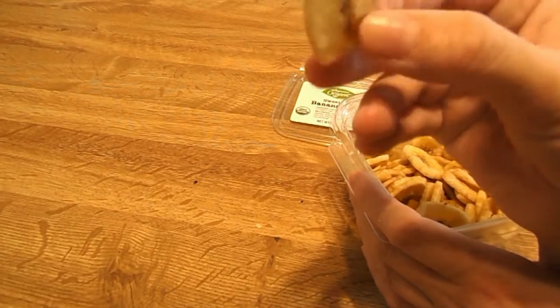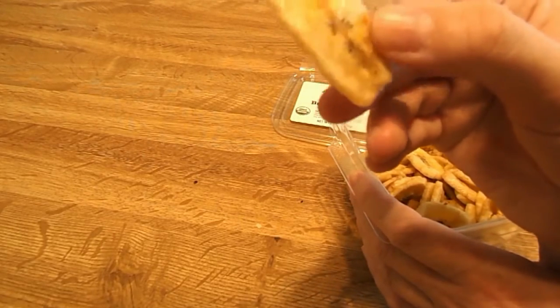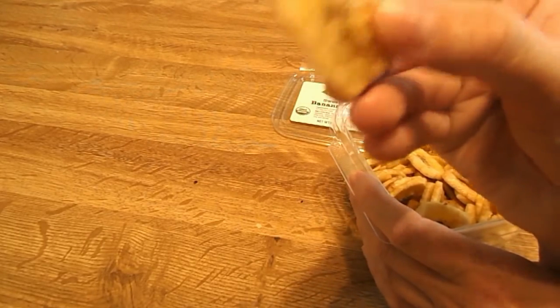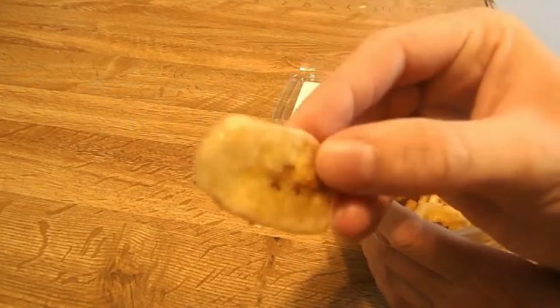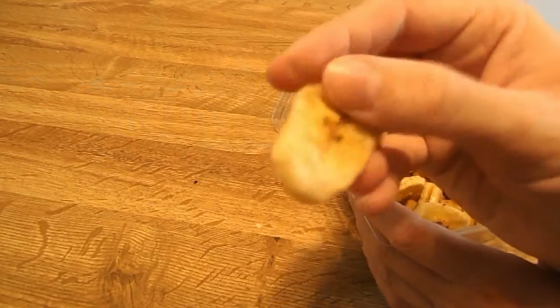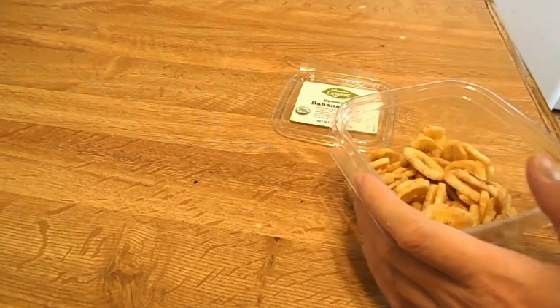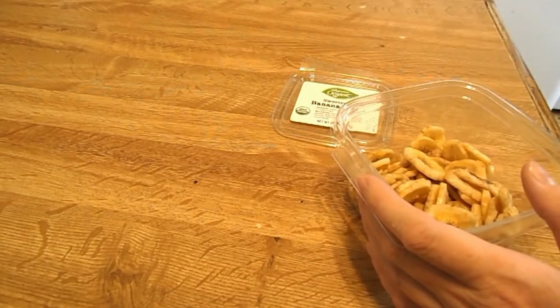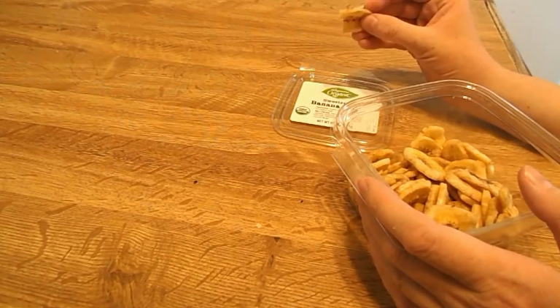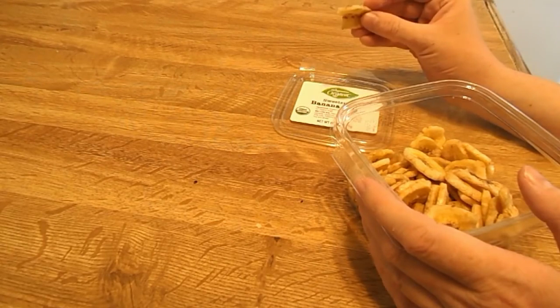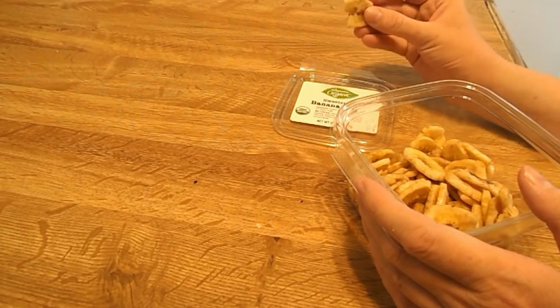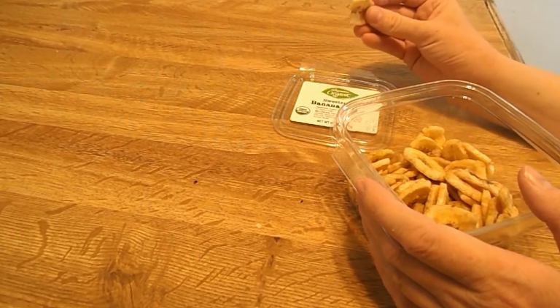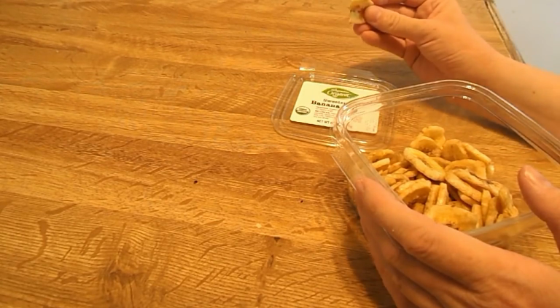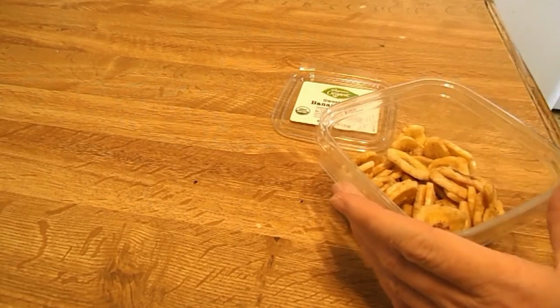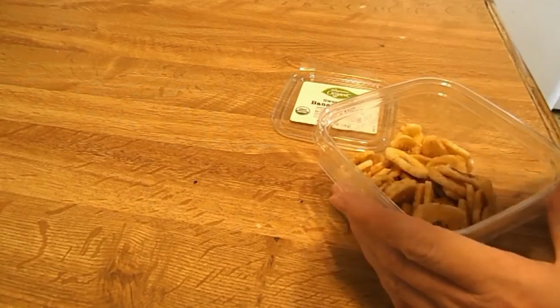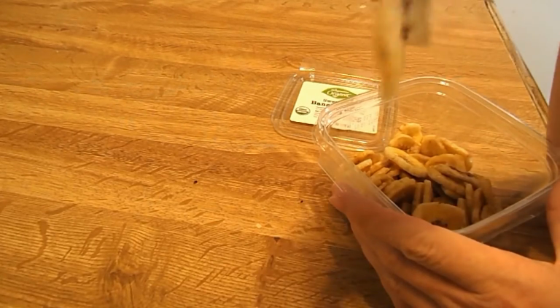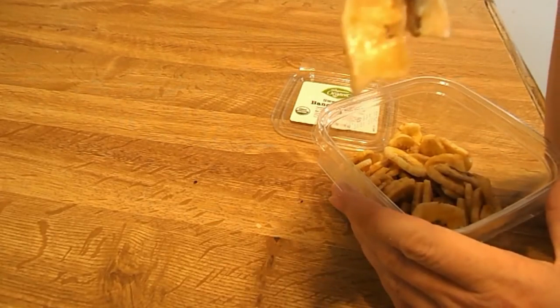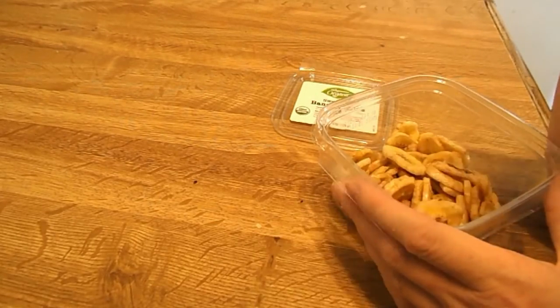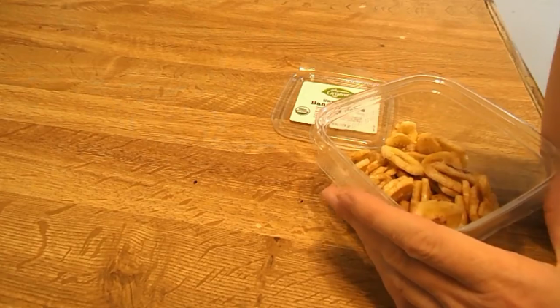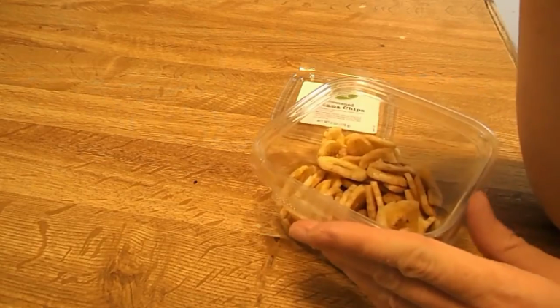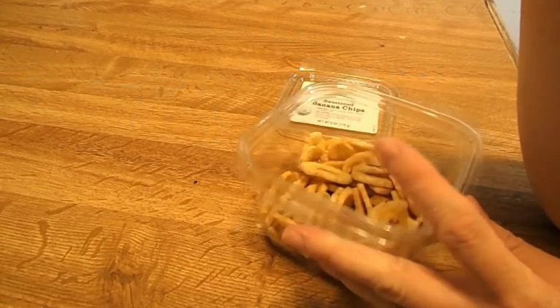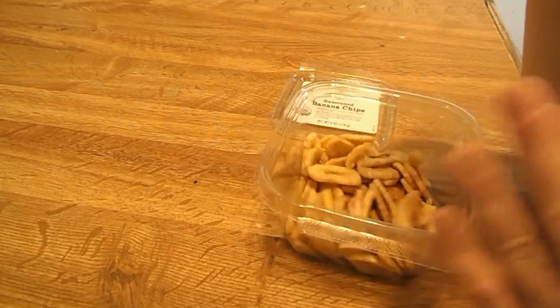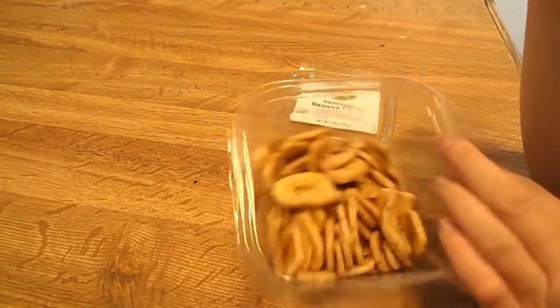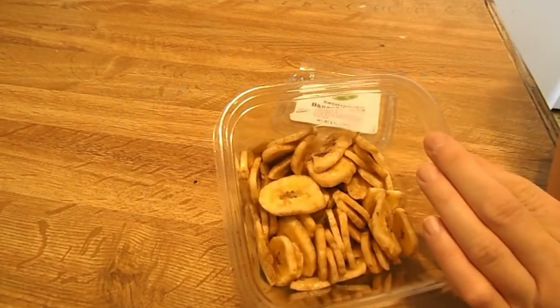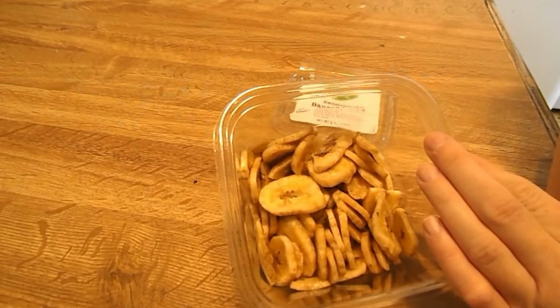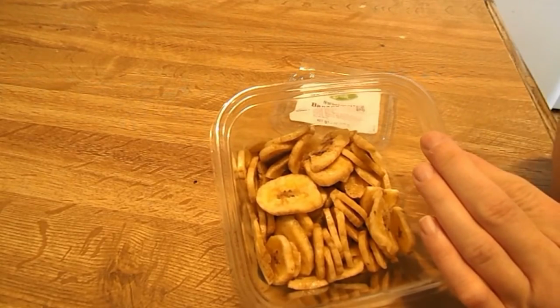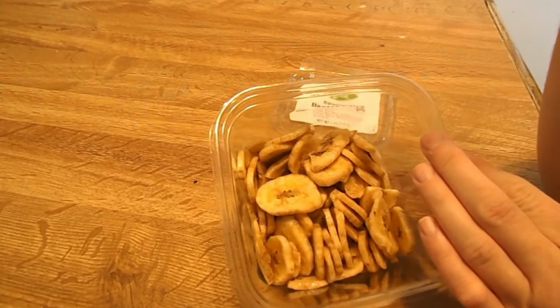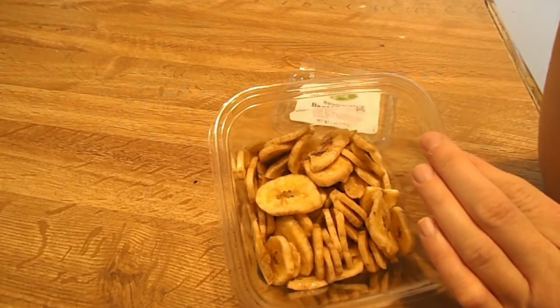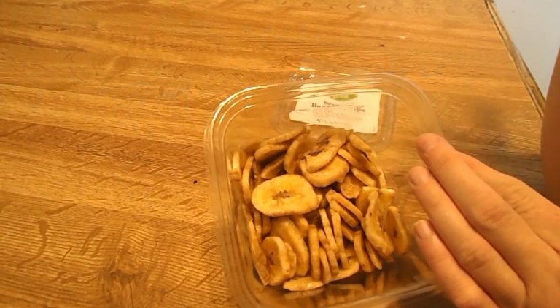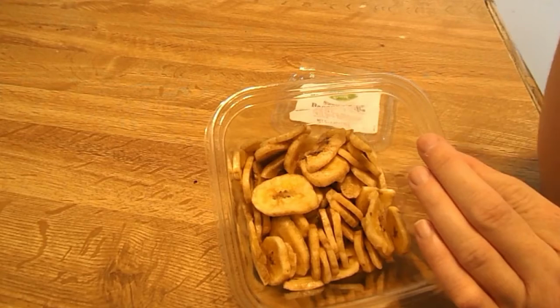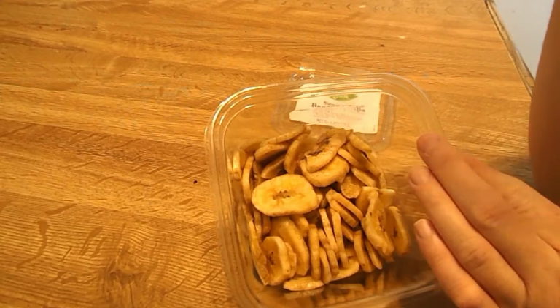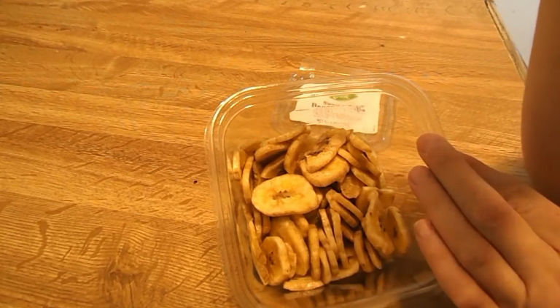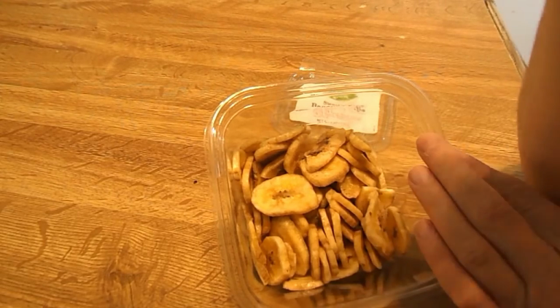Alright, so let's try one of these guys out. Mmm. The crisp is very nice on these. They almost have the texture of an actual chip. They're not salty or anything, and they have a nice sweet flavor to them.